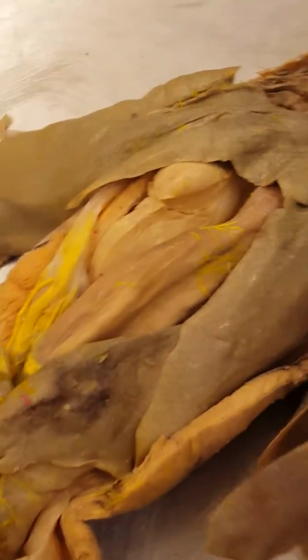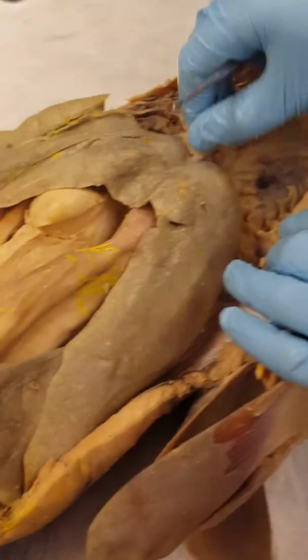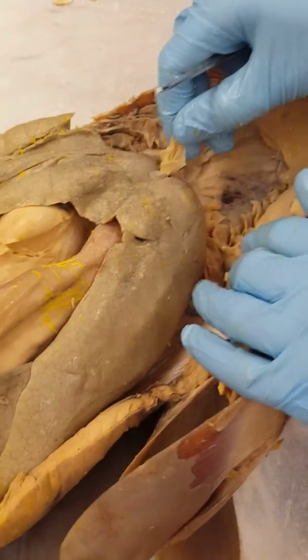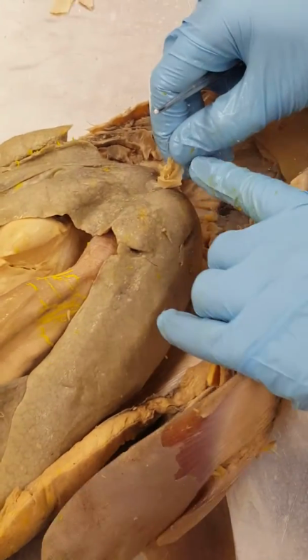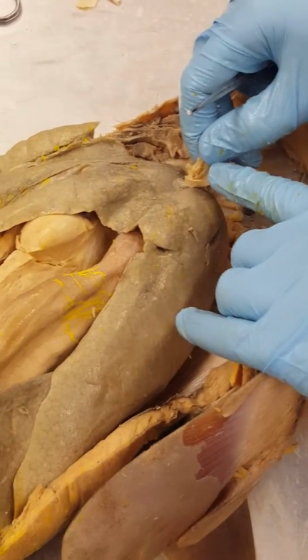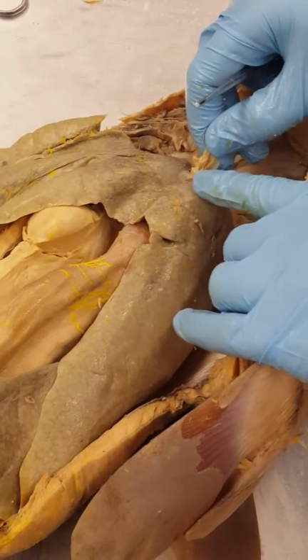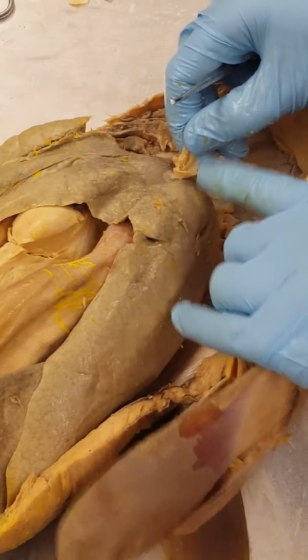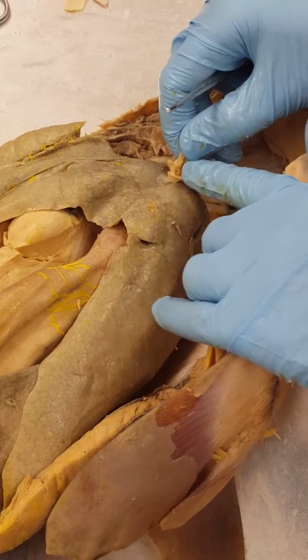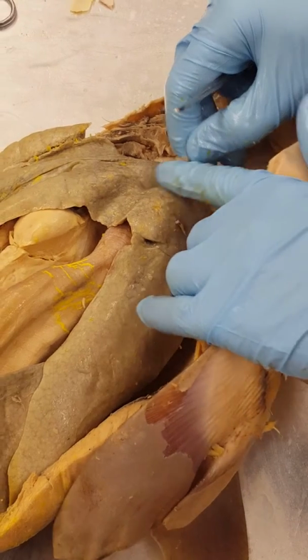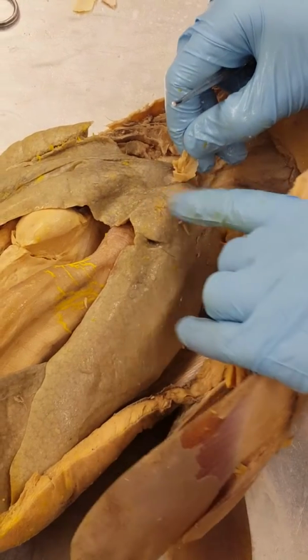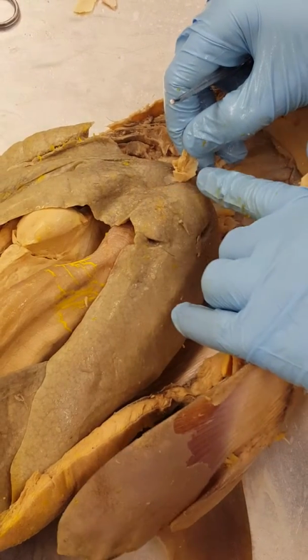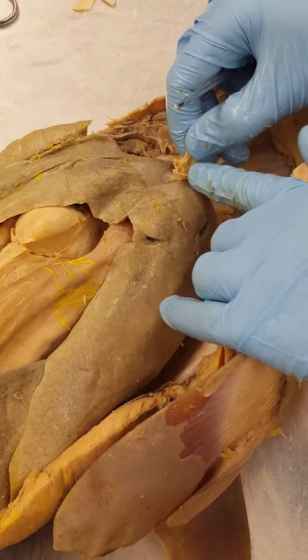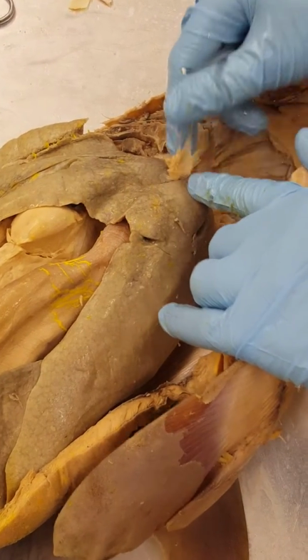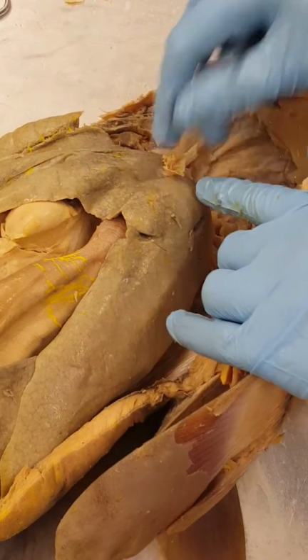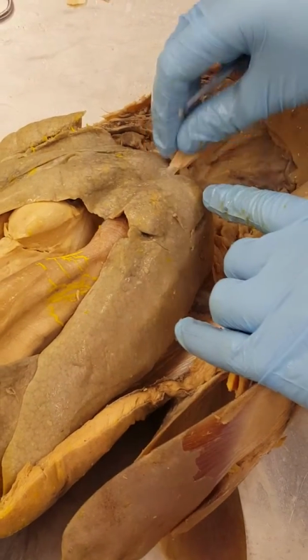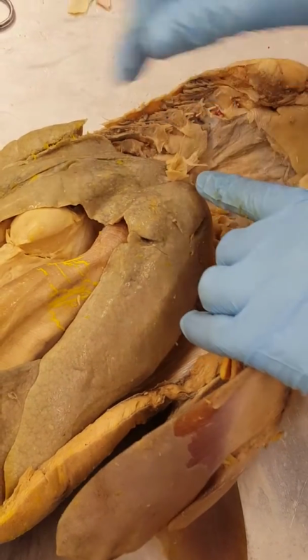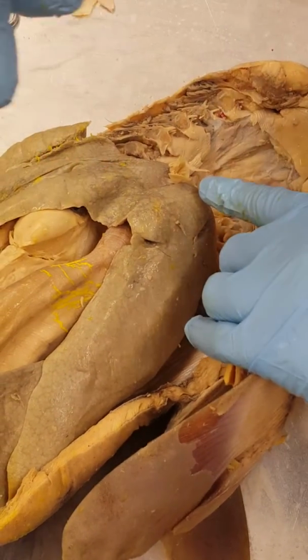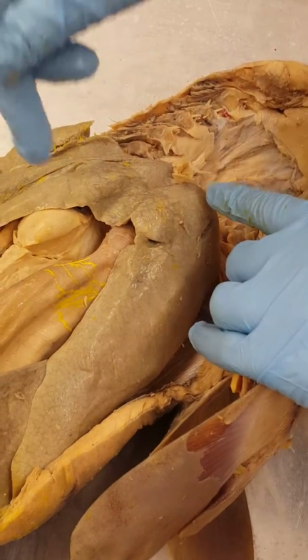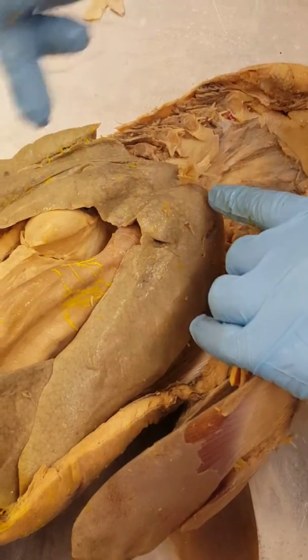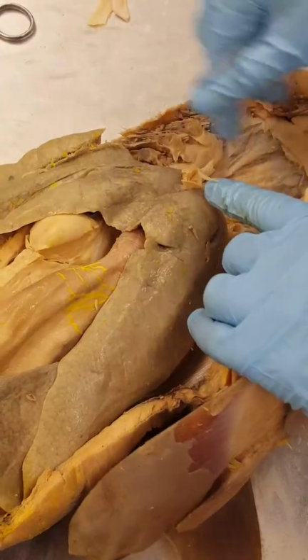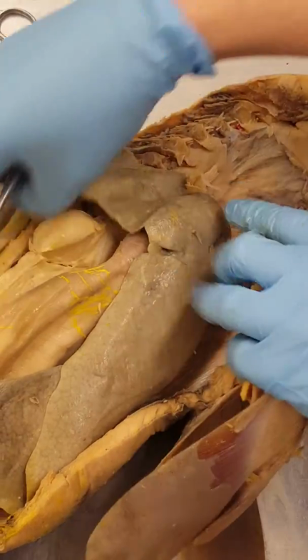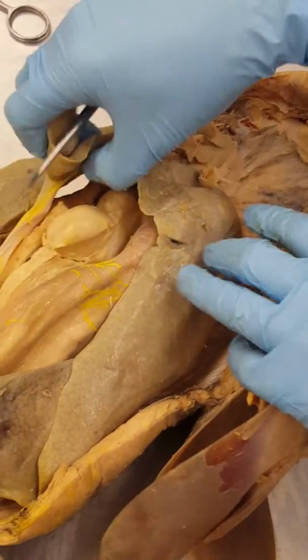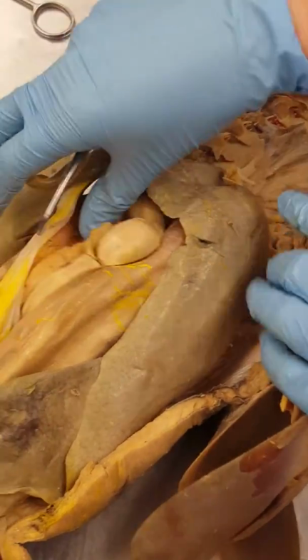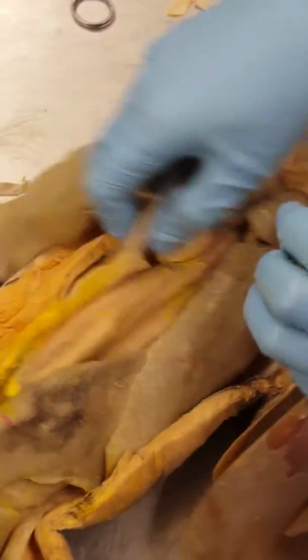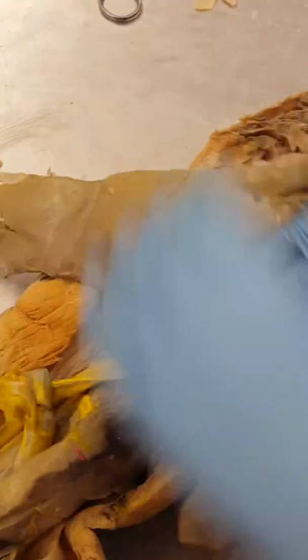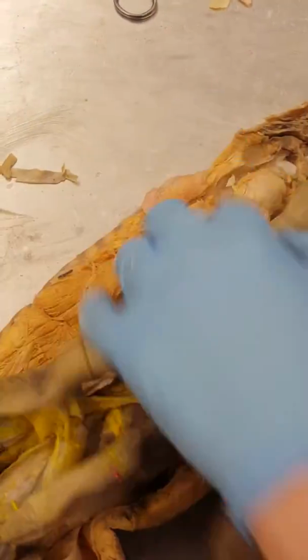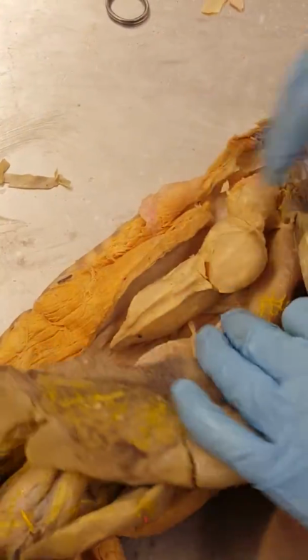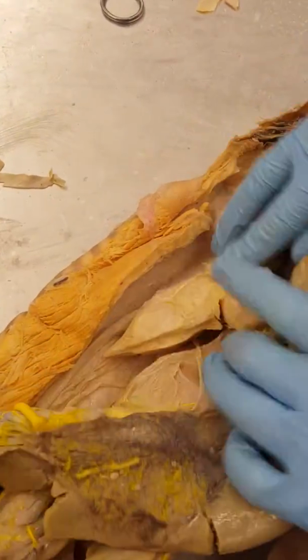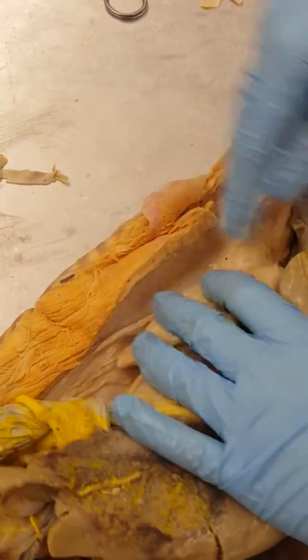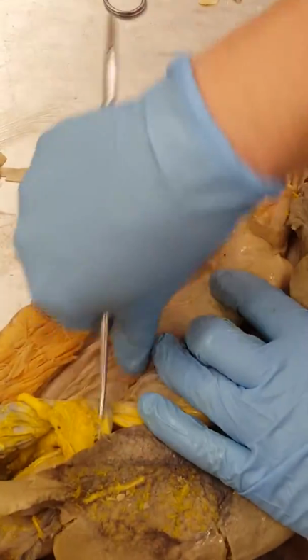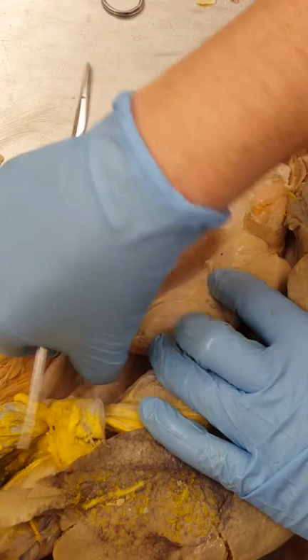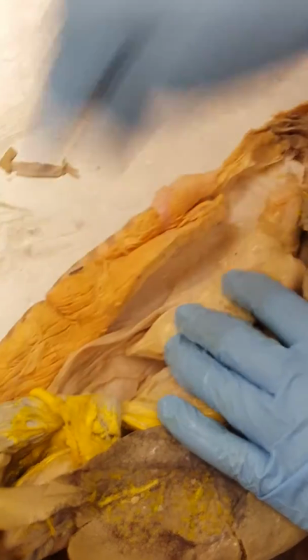In the ovaries, there are follicles maturing until you get a mature Graafian follicle, which erupts from the ovaries. In the shark, the follicle gets taken up through the osteum — this opening or orifice — and then the egg runs down into the oviduct.